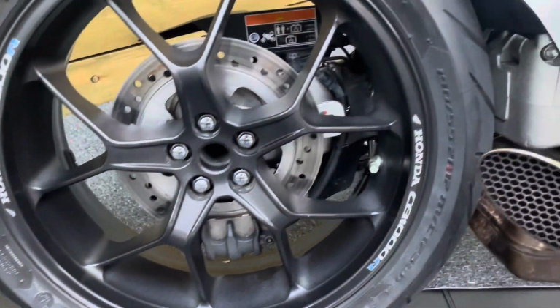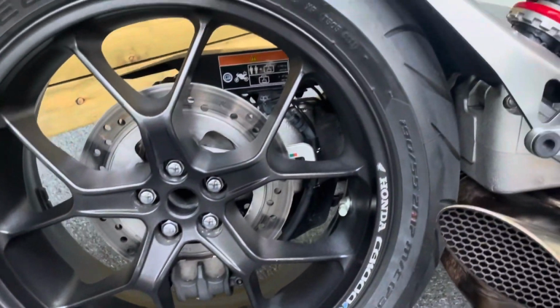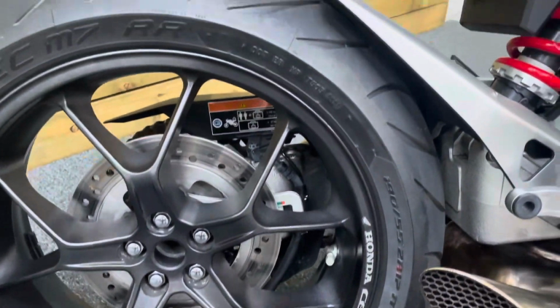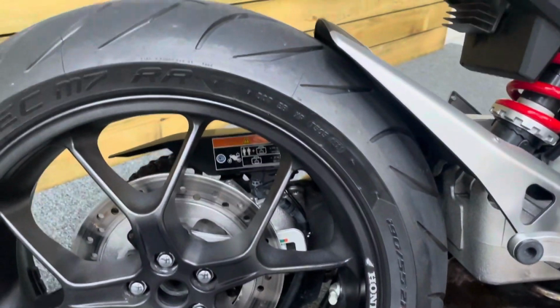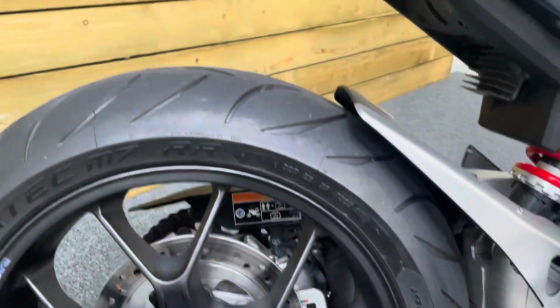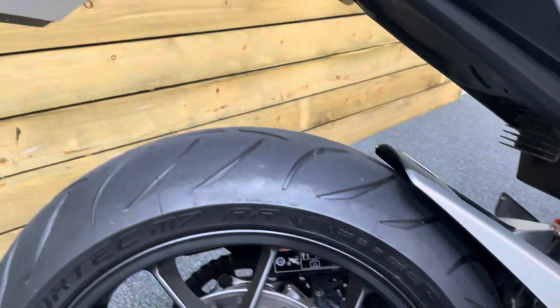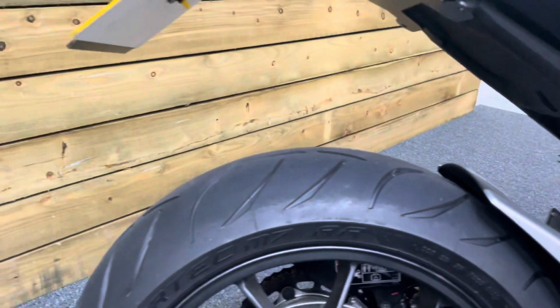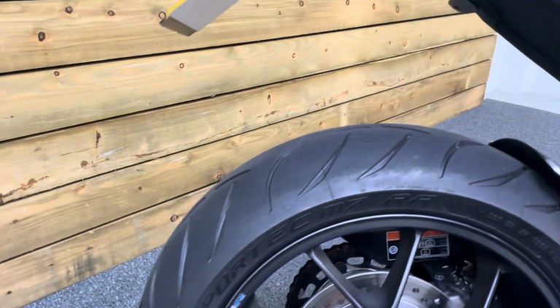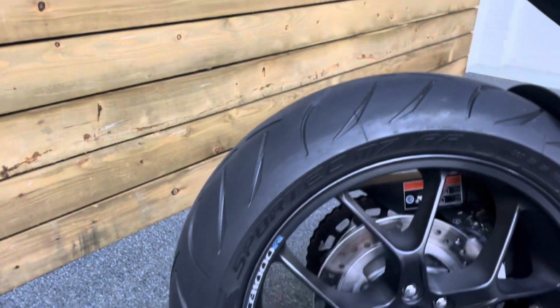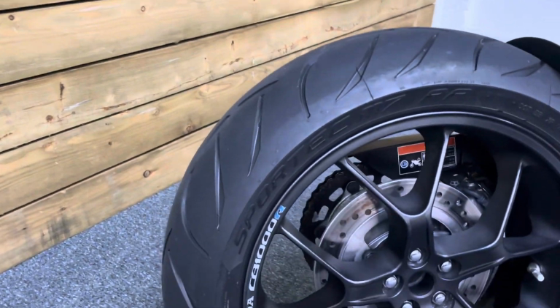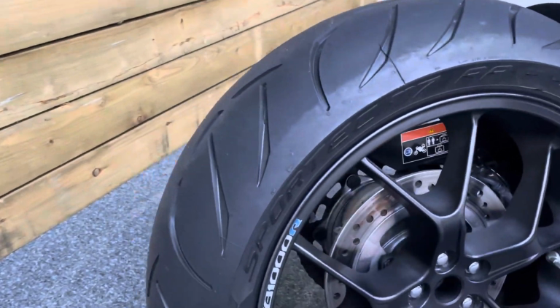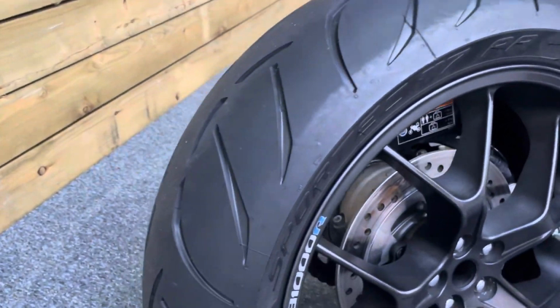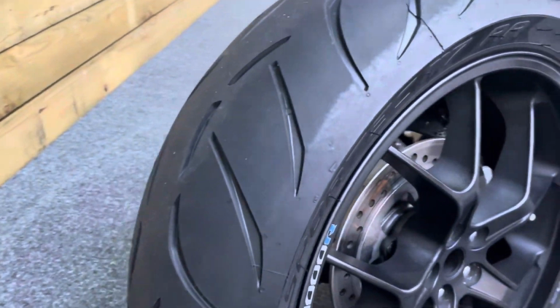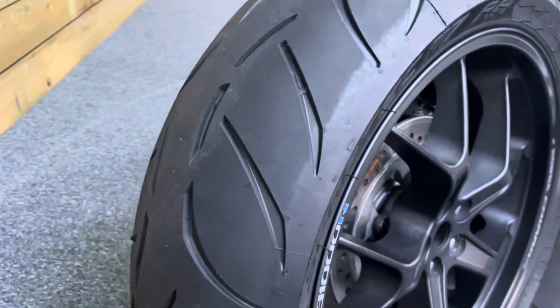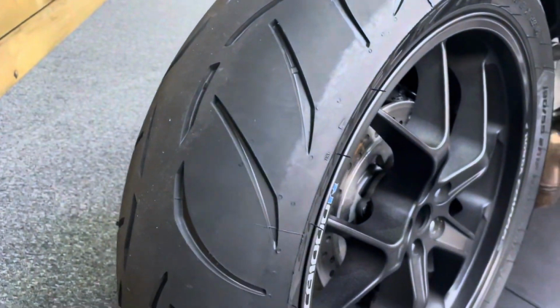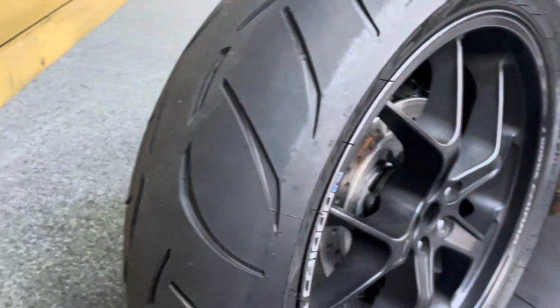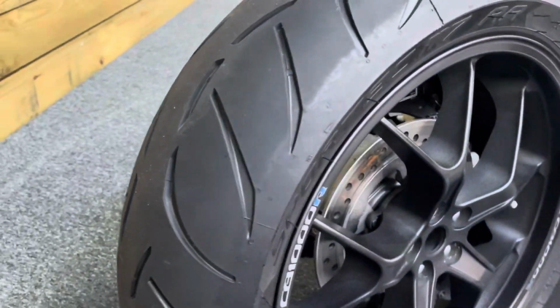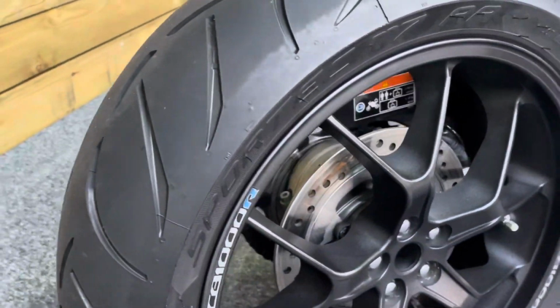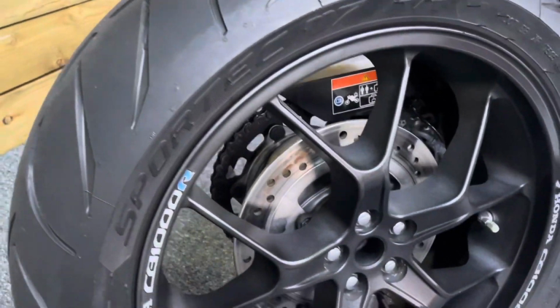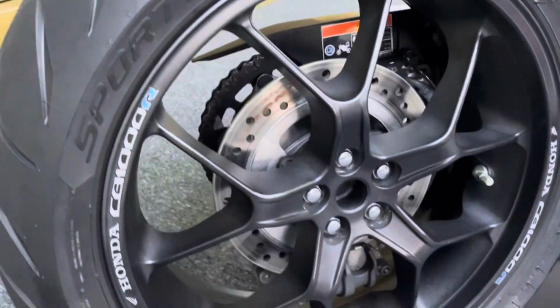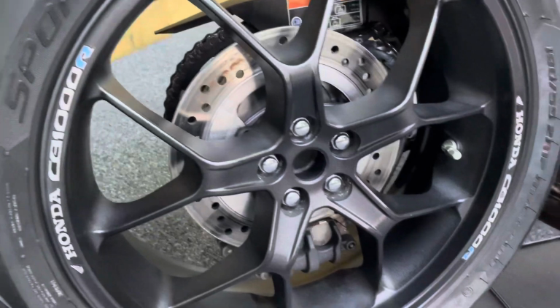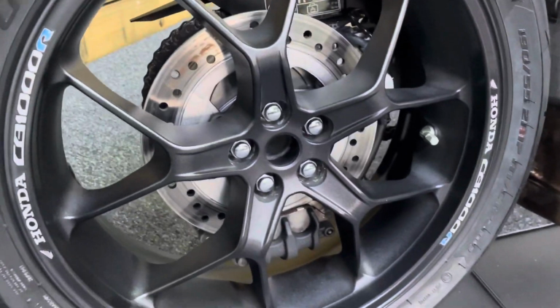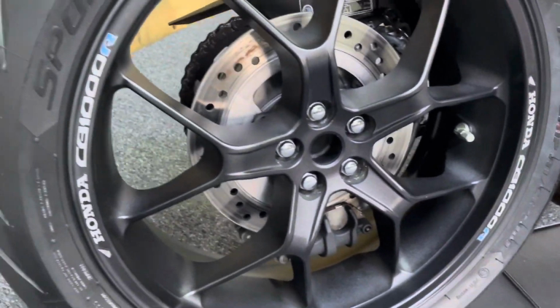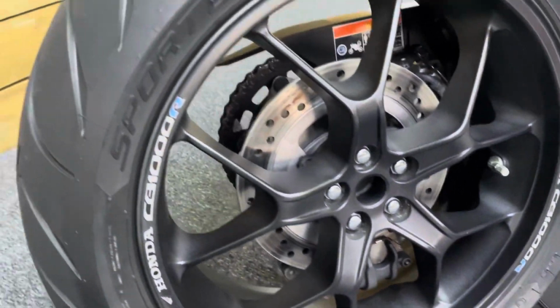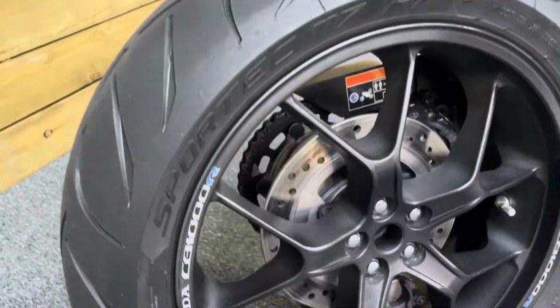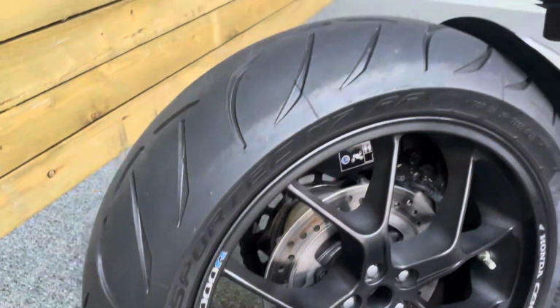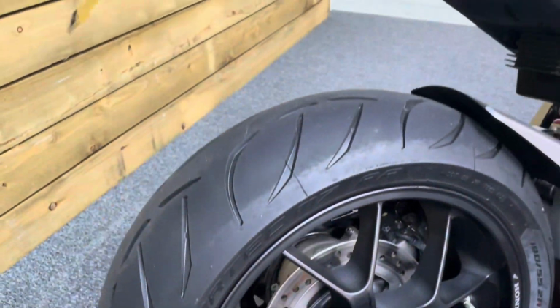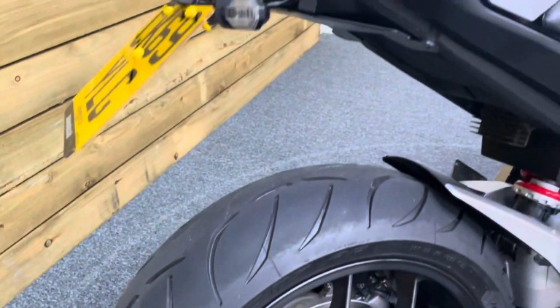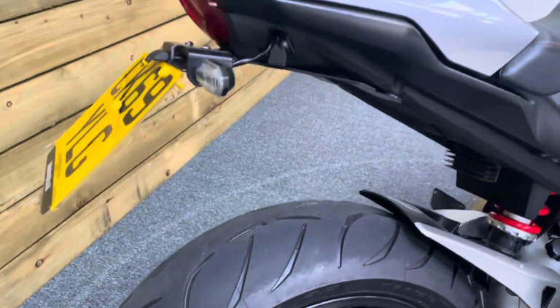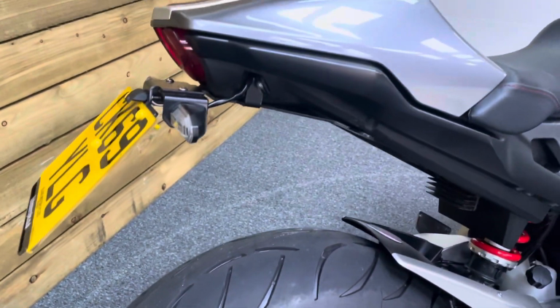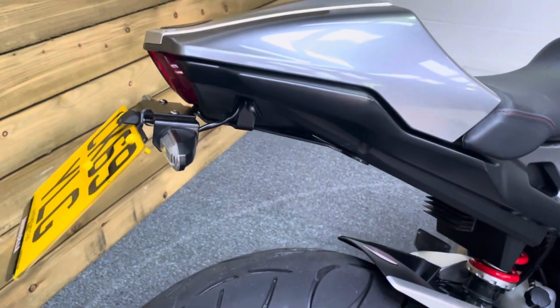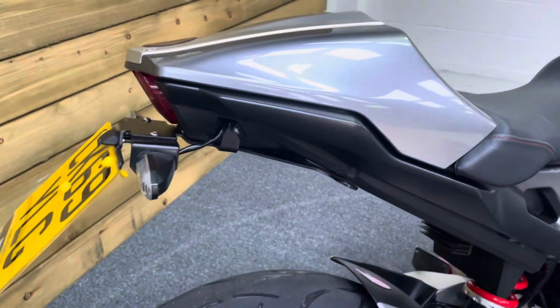Single sided swing arm on this bike, of course, and you've got that Honda rim tape there. The rear tire is virtually new — it's in fantastic condition, loads of life left in that one. And the rear wheel: no dings, dents, scuffs, scrapes or scratches. Got a tail tidy there as well.